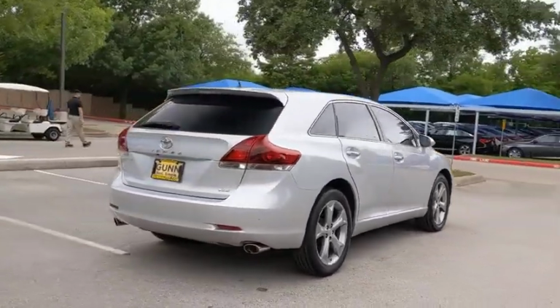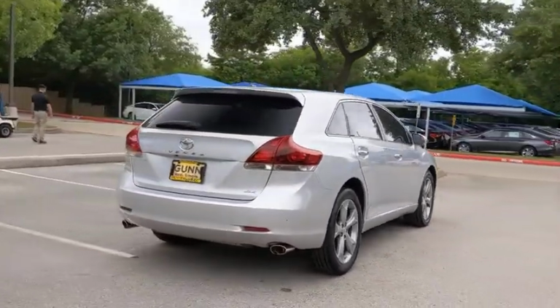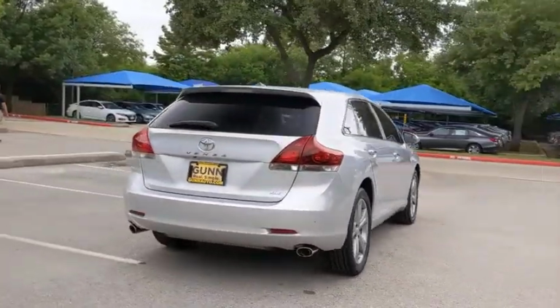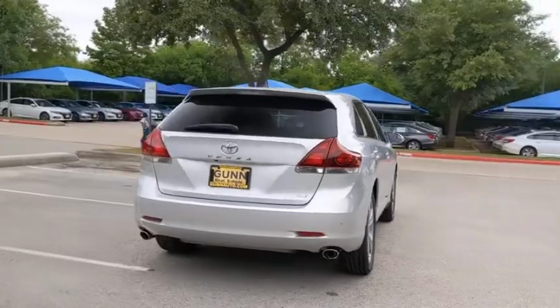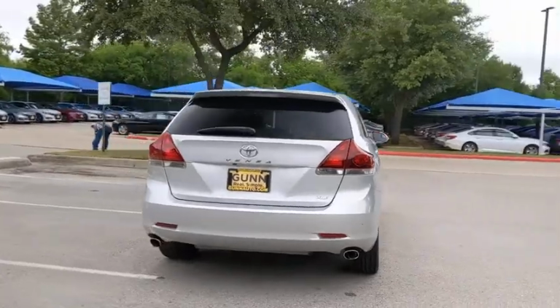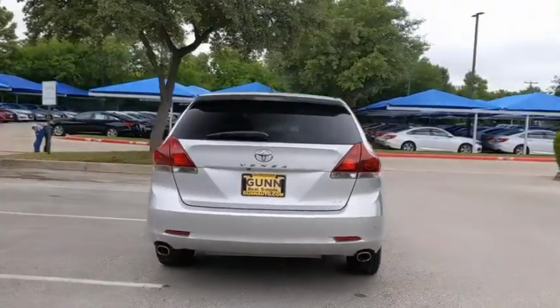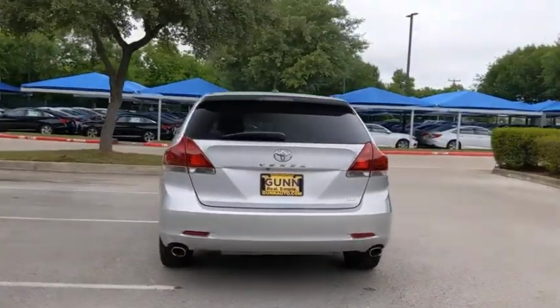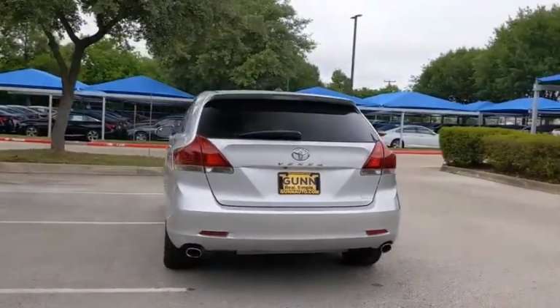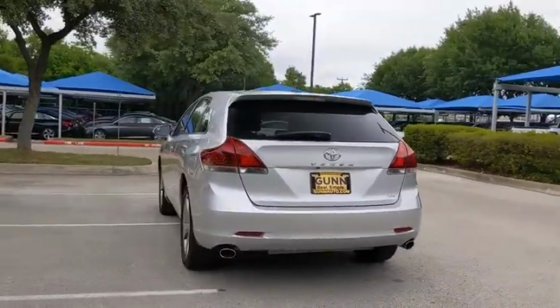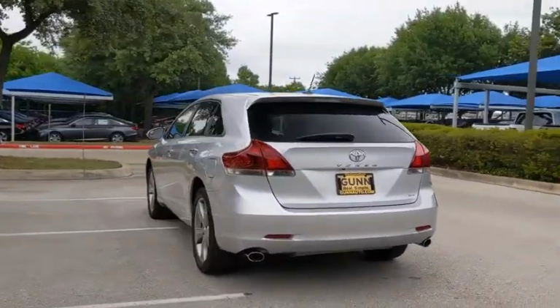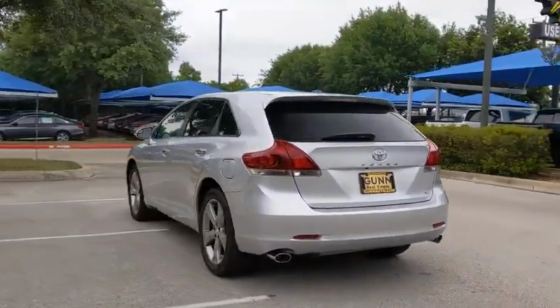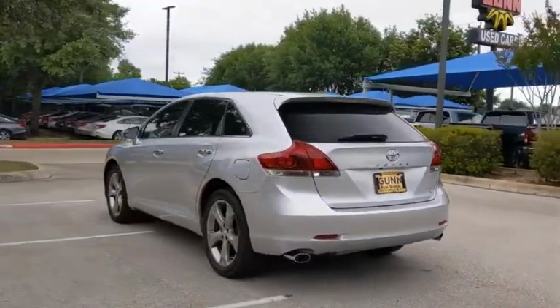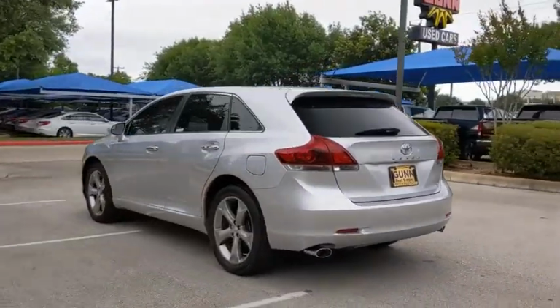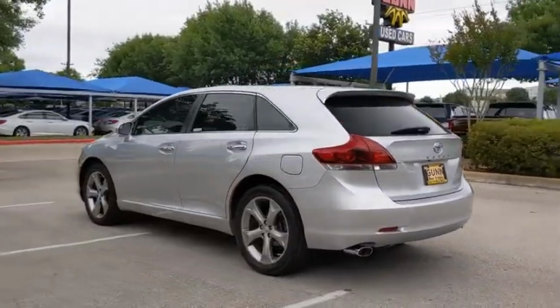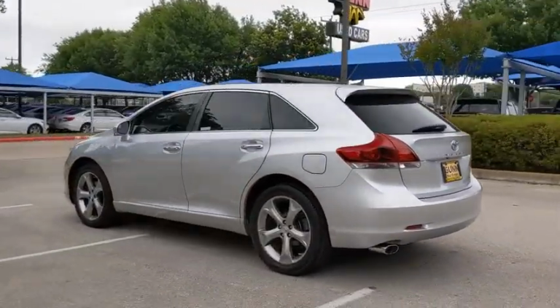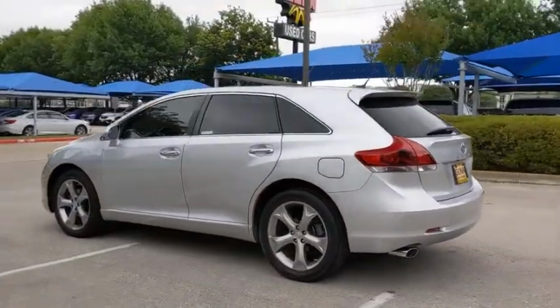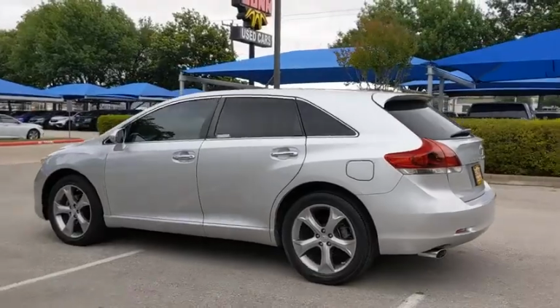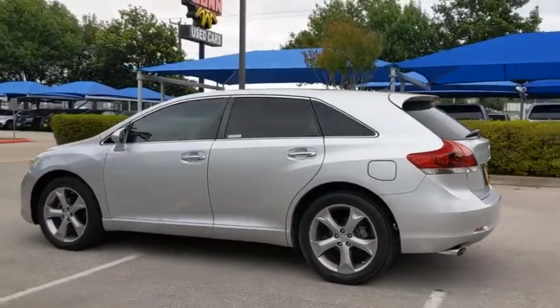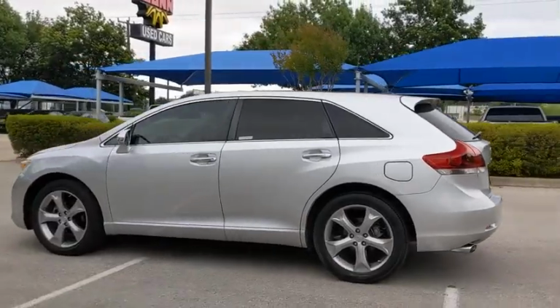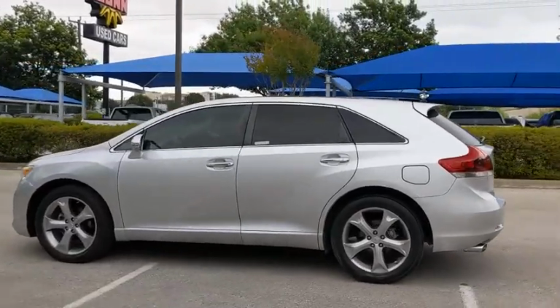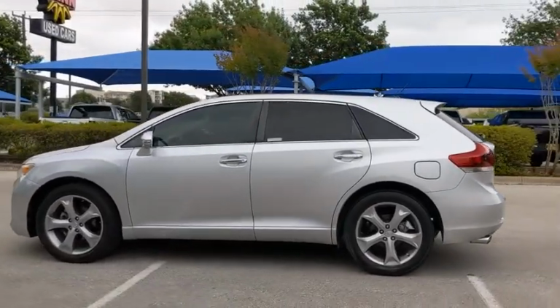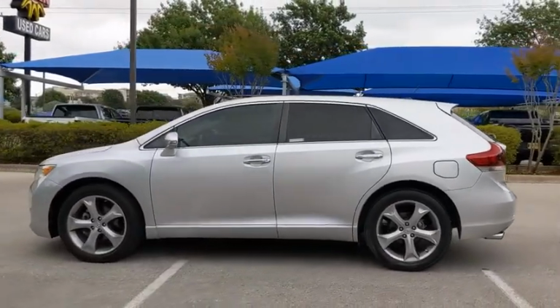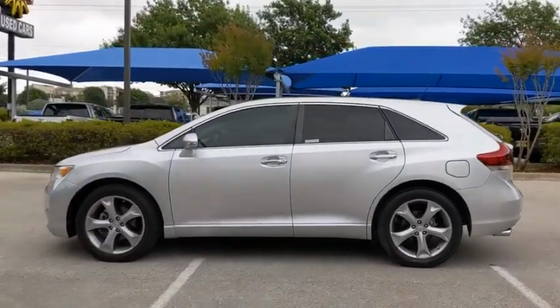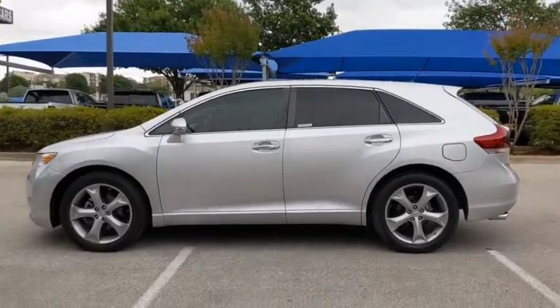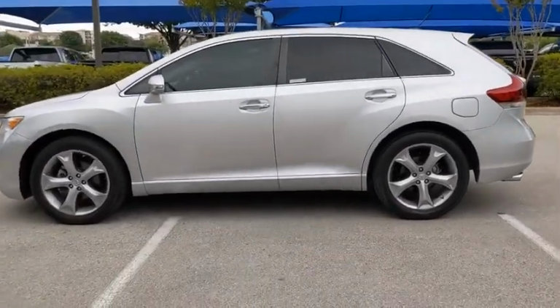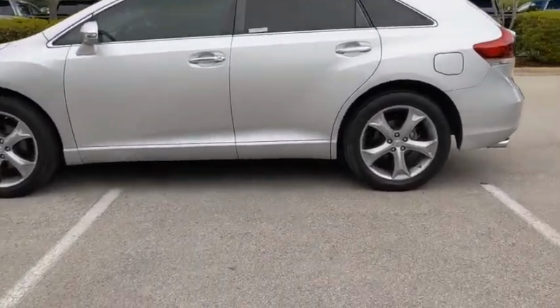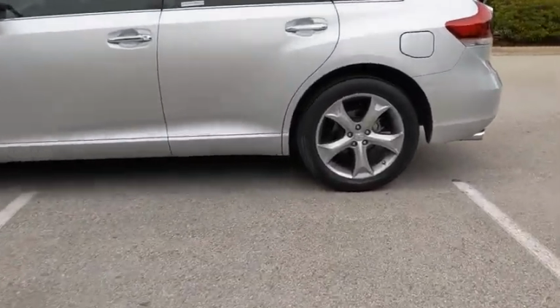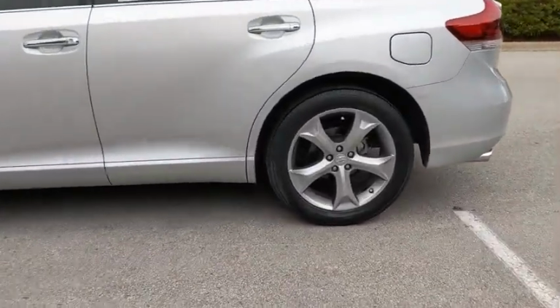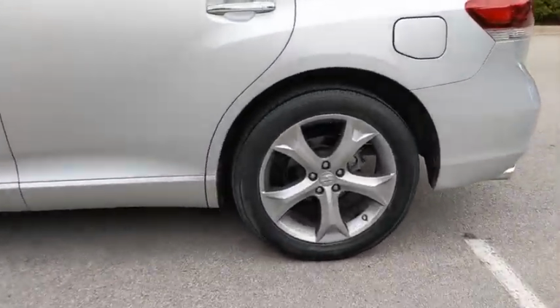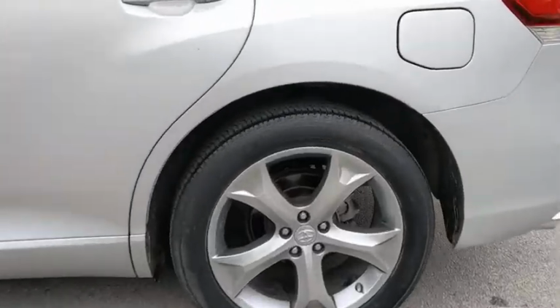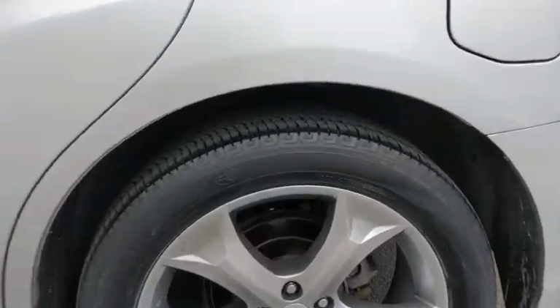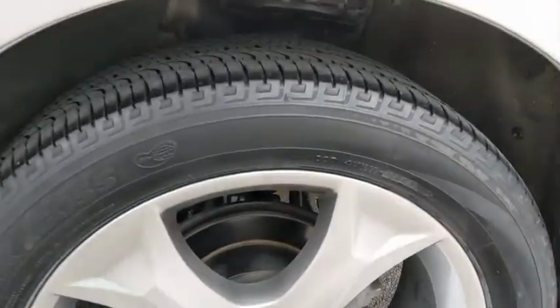Venza boasts a spacious interior, a powerful and efficient engine, a pleasant driving demeanor, innovative interior storage, and strong crash test scores. You're more than one thing, so is Venza.